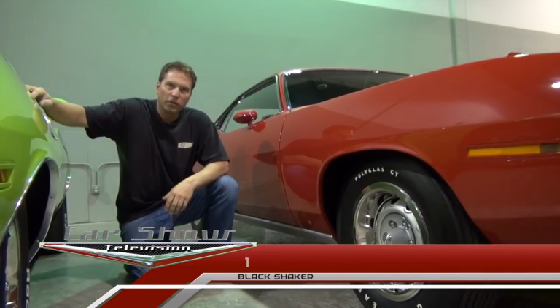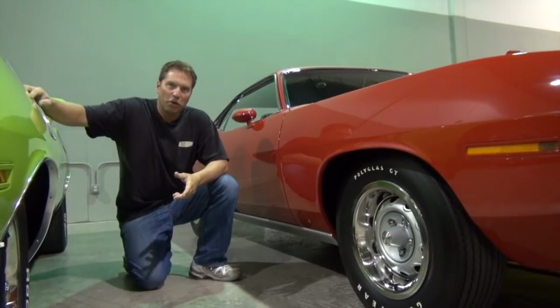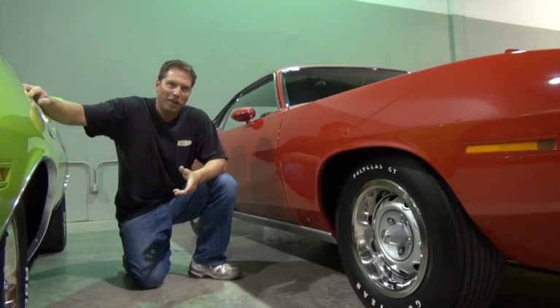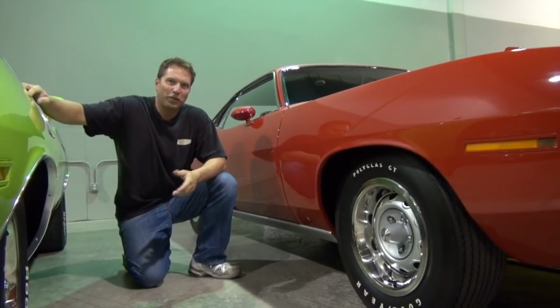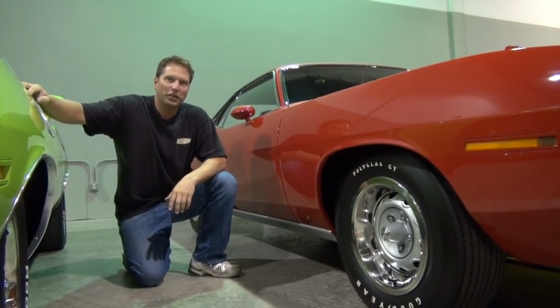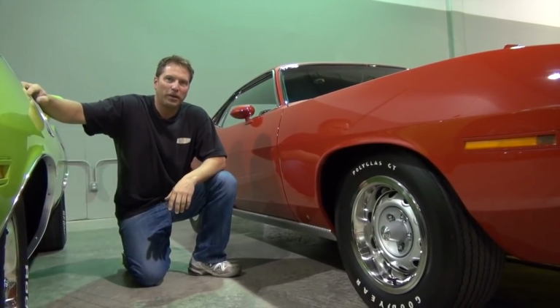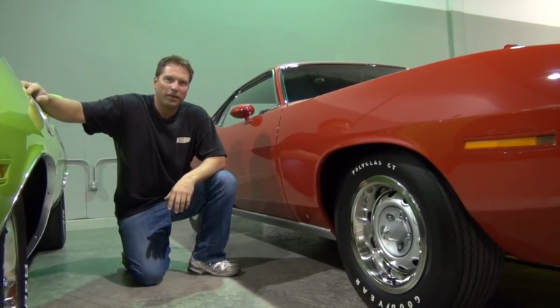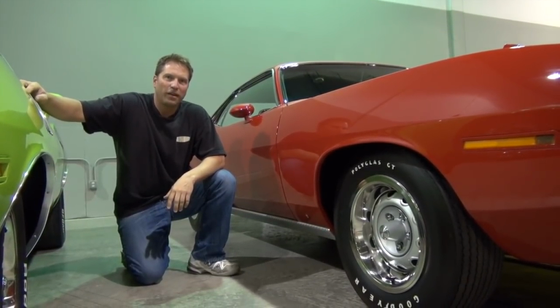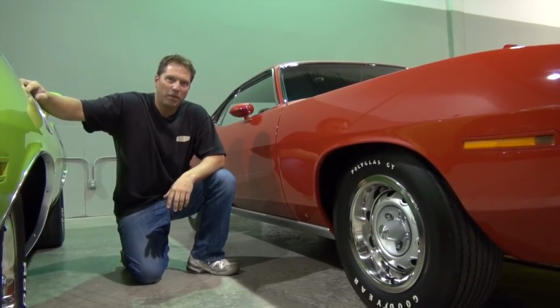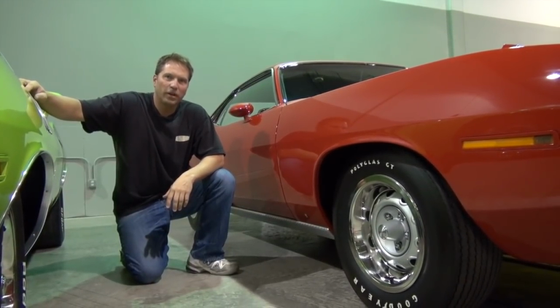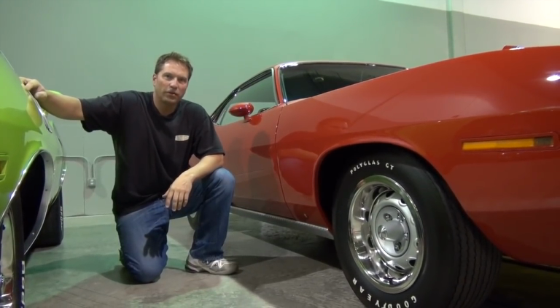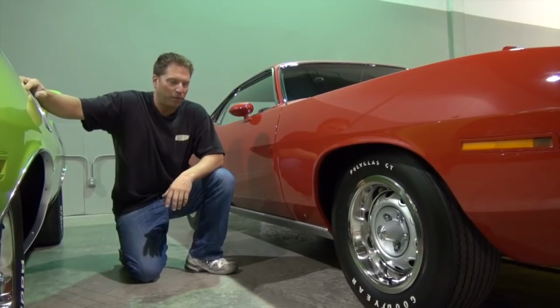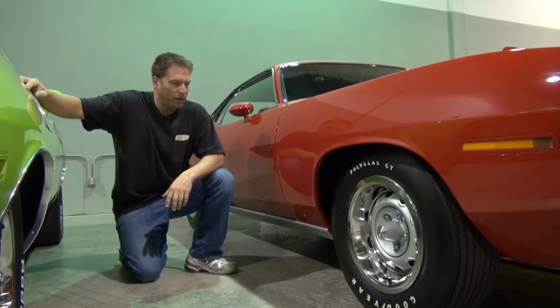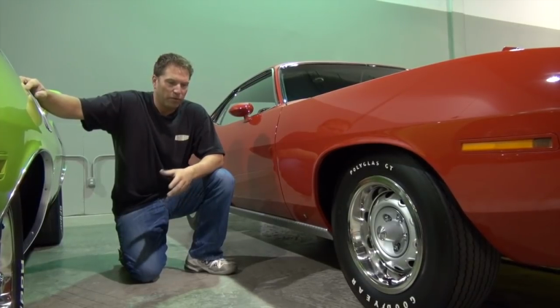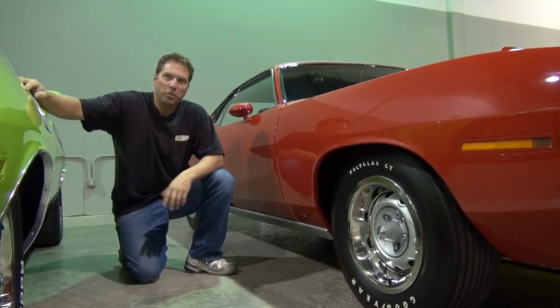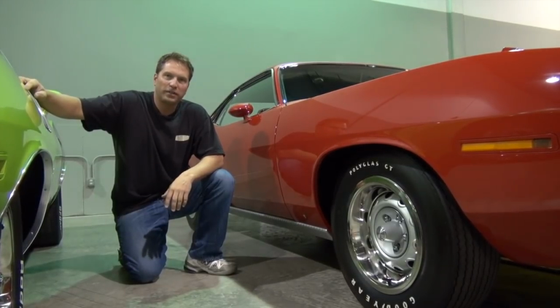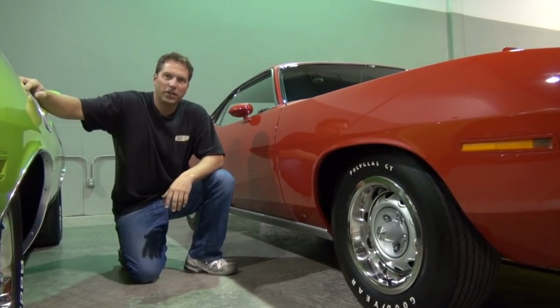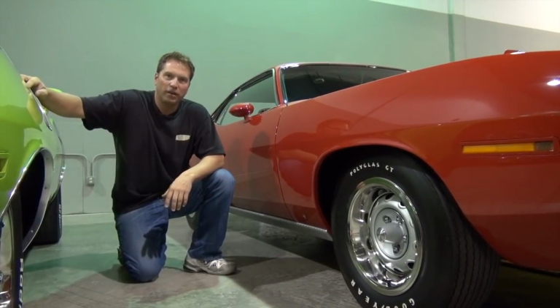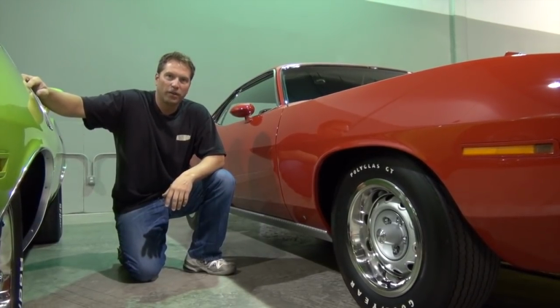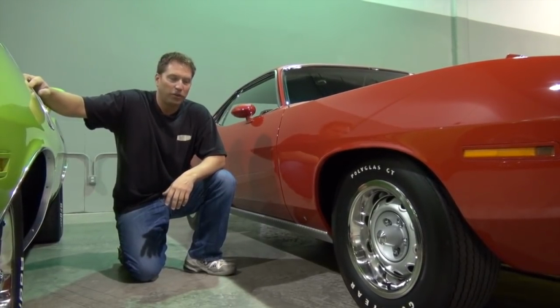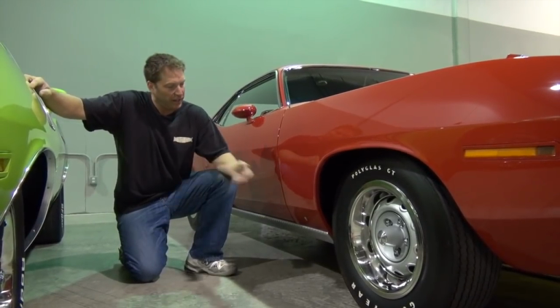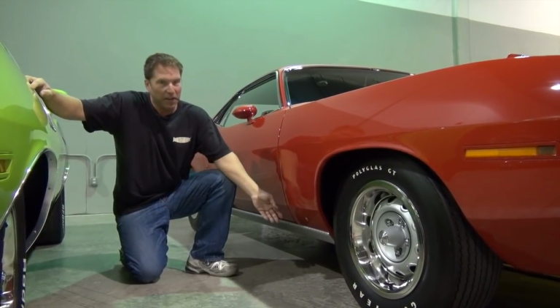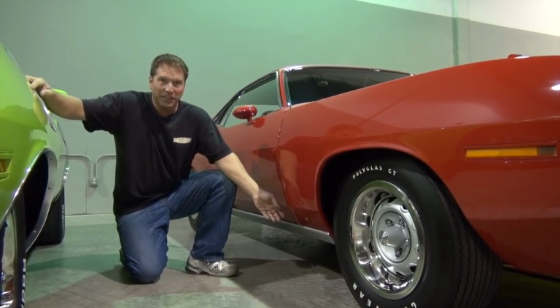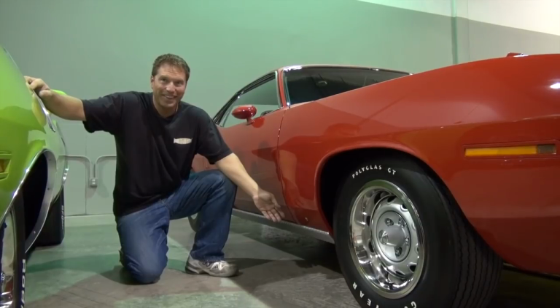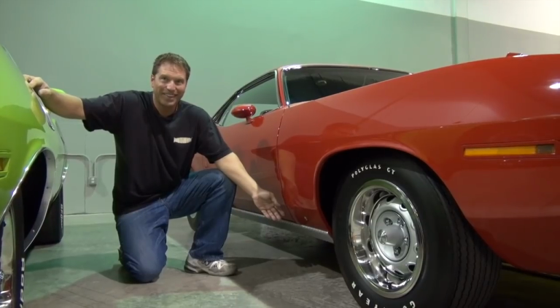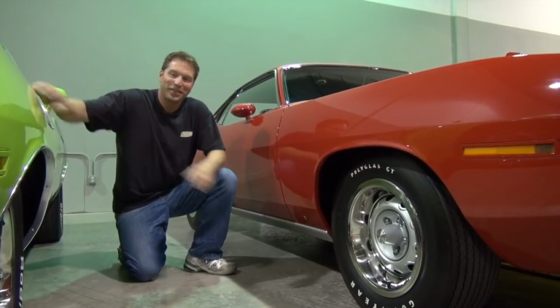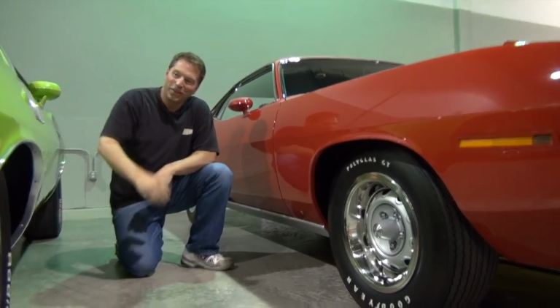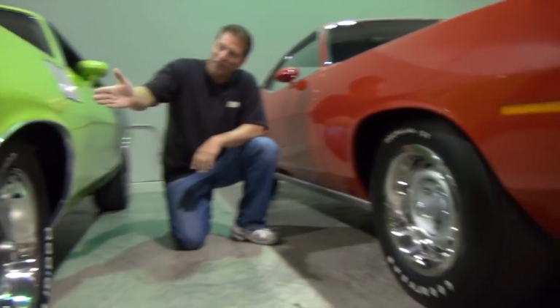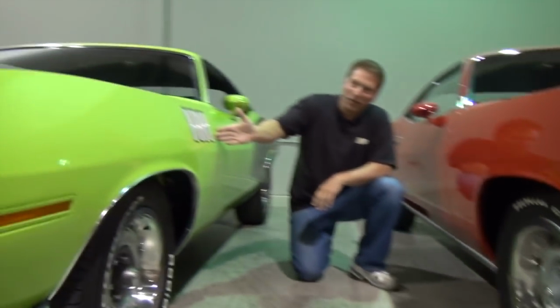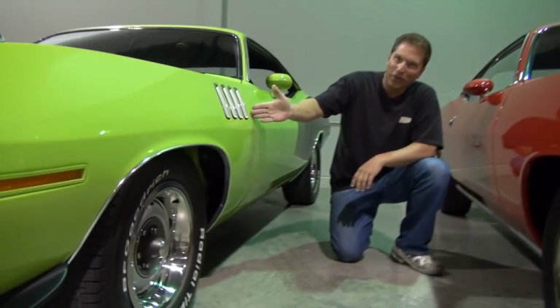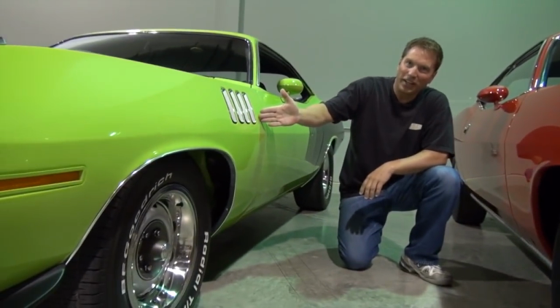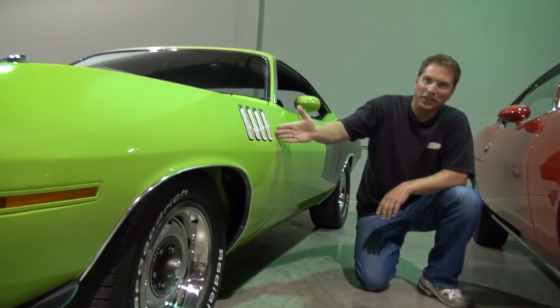So if you're looking to put a Hemi-Cuda in your stable, for most people it's a decision of: do you like scales? Or do you like gills?